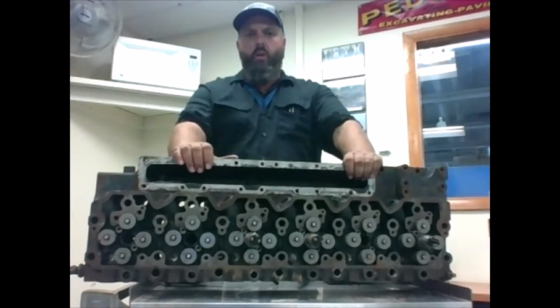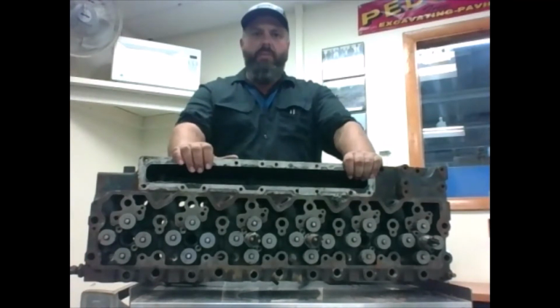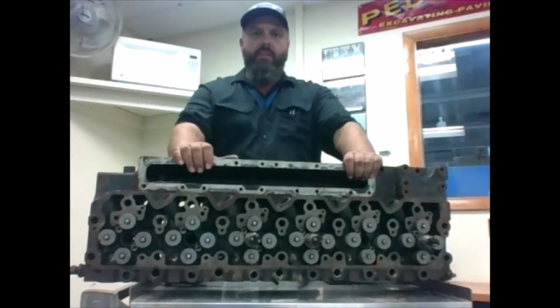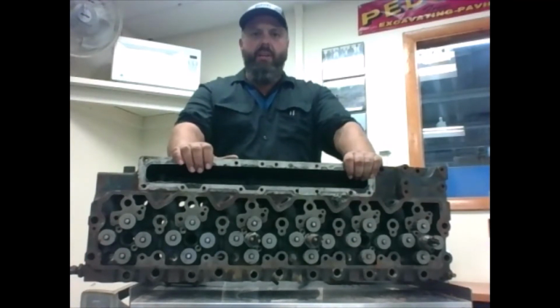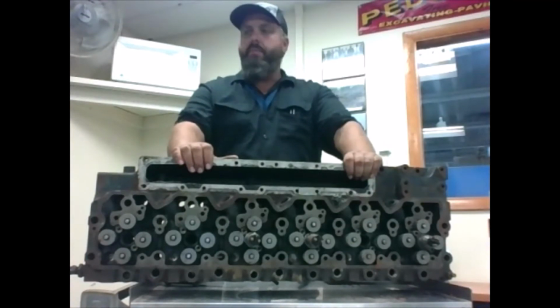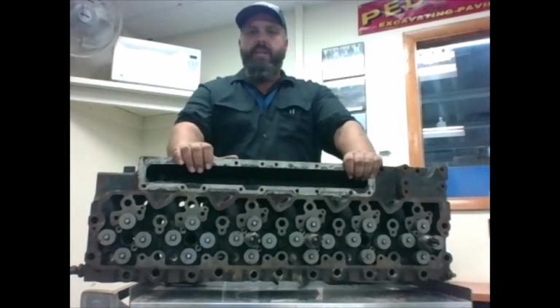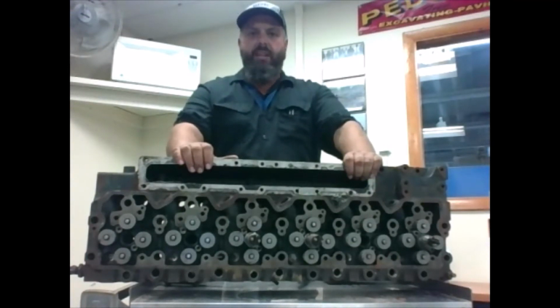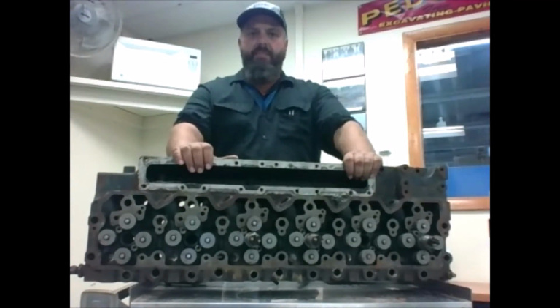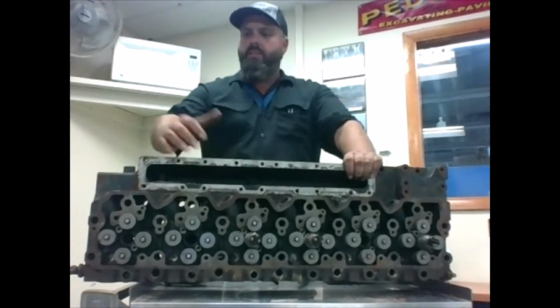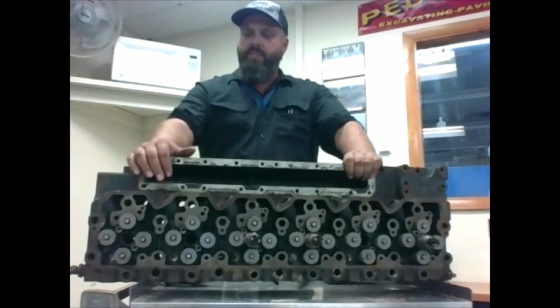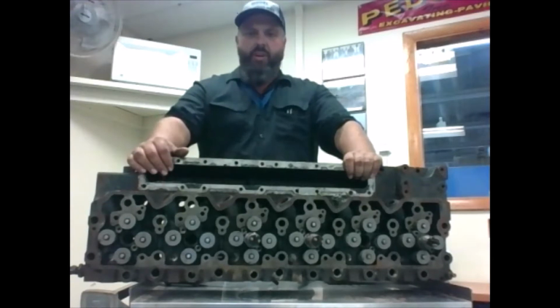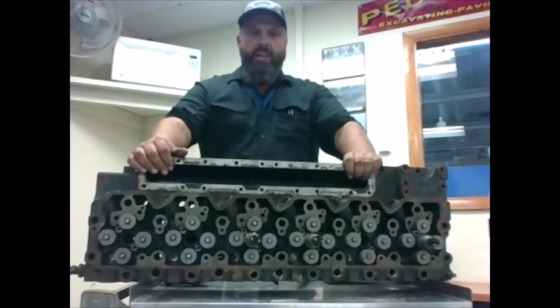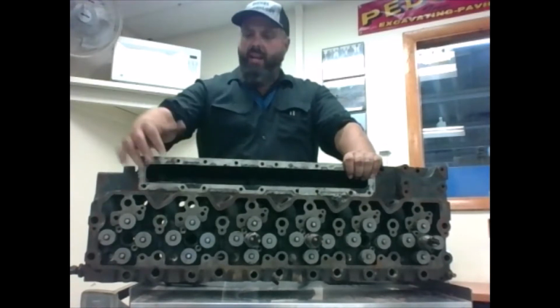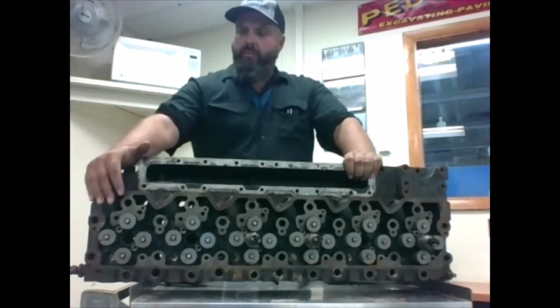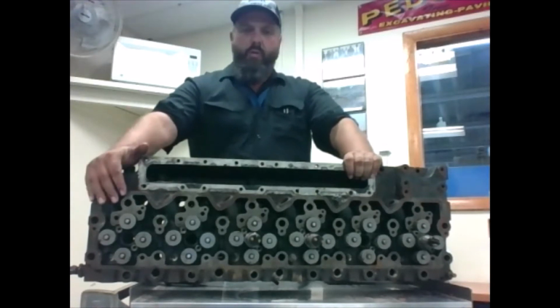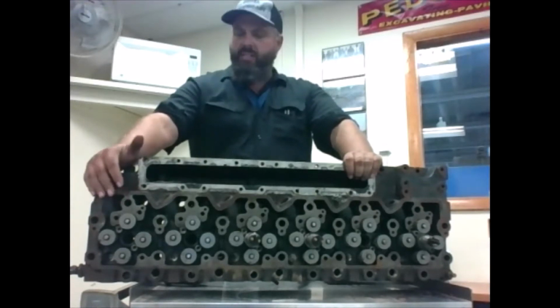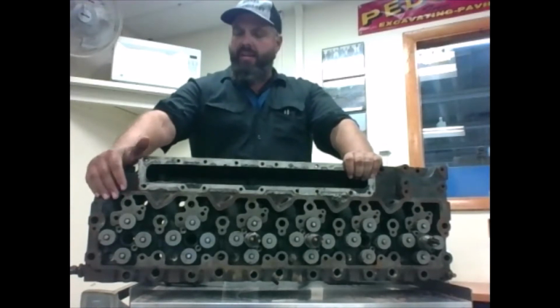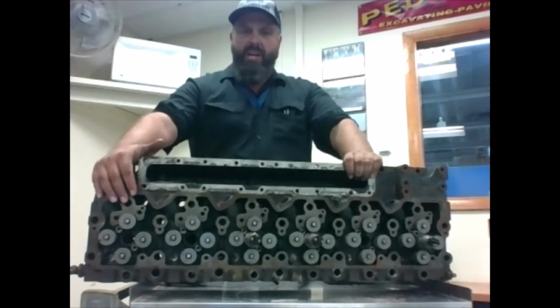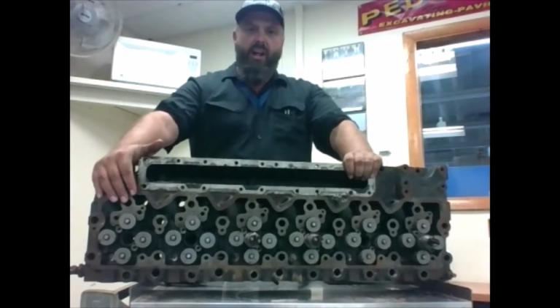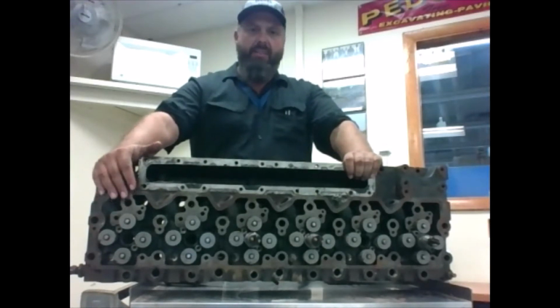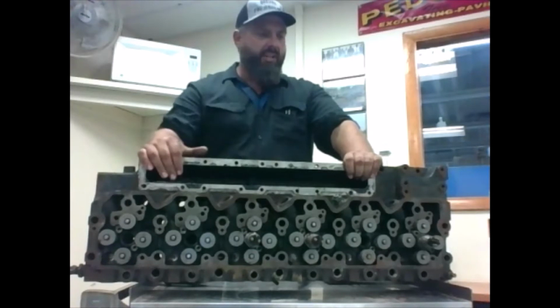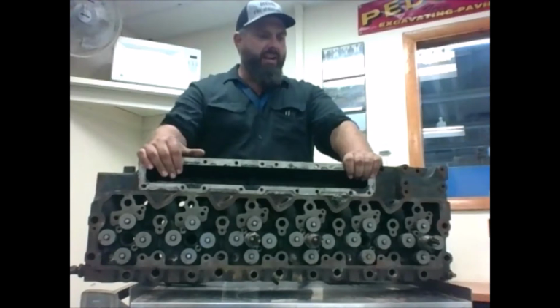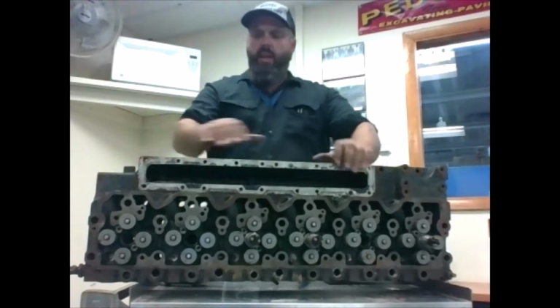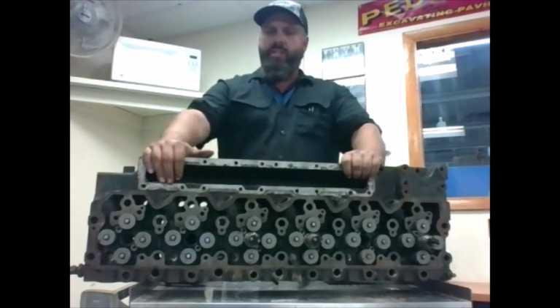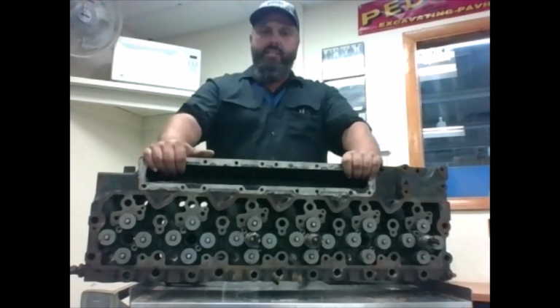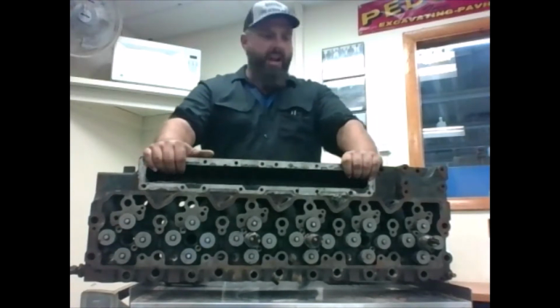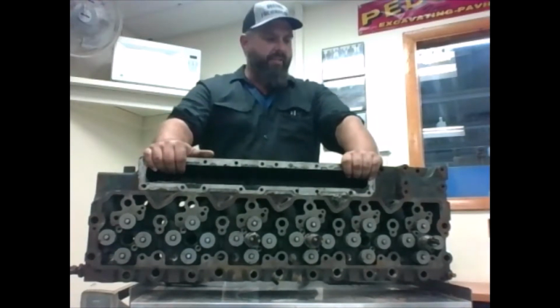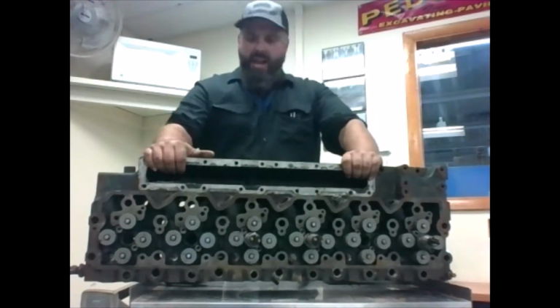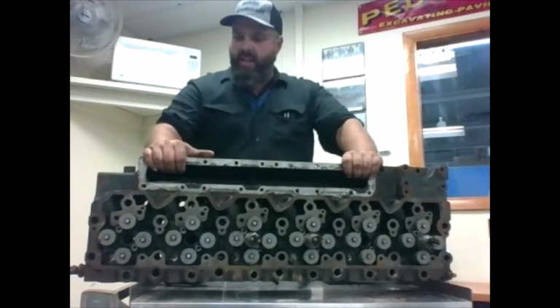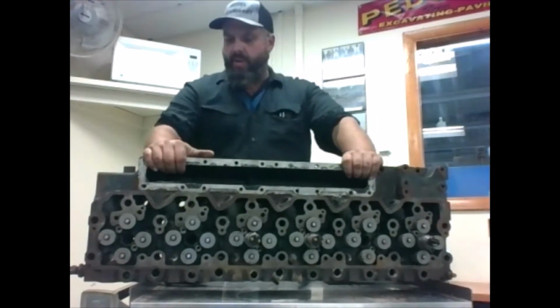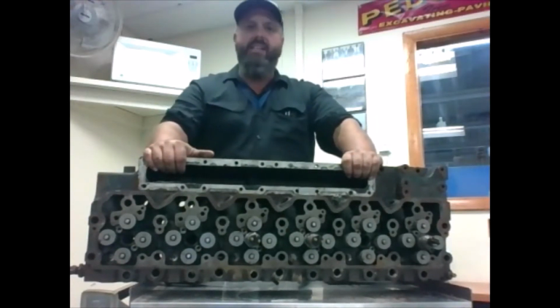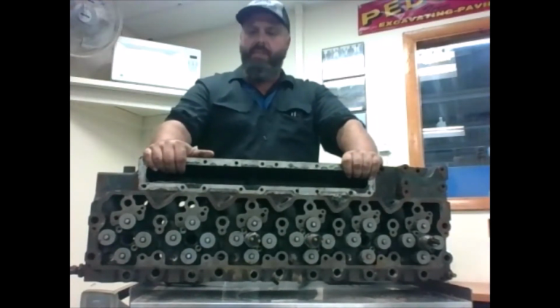Hello everyone, Mr. Love here coming from the Diesel Lab. Today we're going to show you quickly how to remove, inspect, and reinstall valves of the cylinder head. We're using this cylinder head here off of an ISL Cummins.